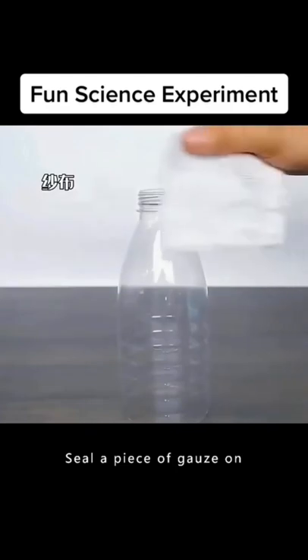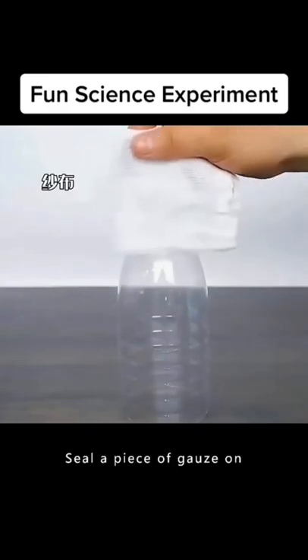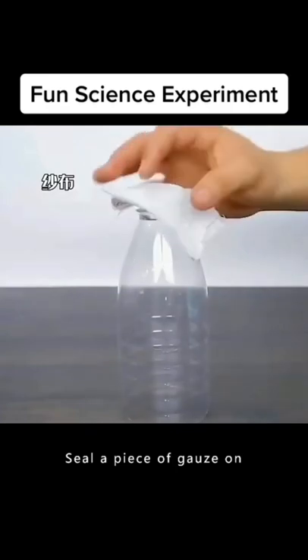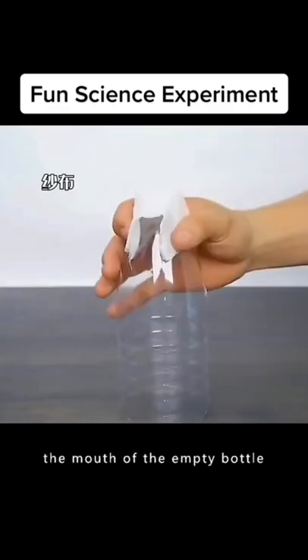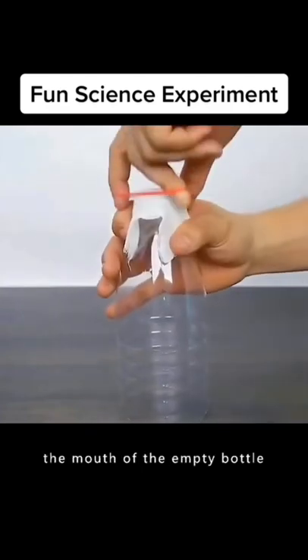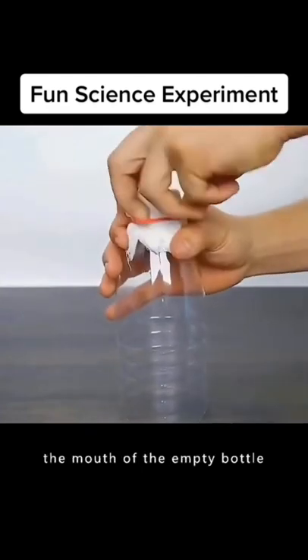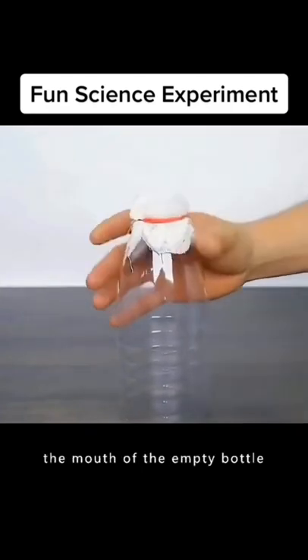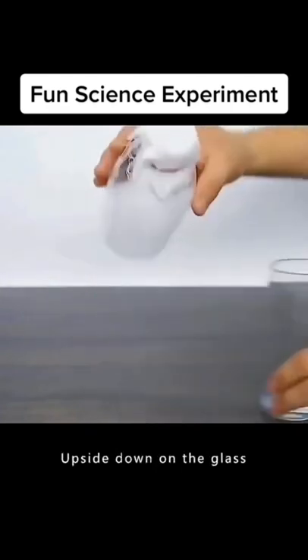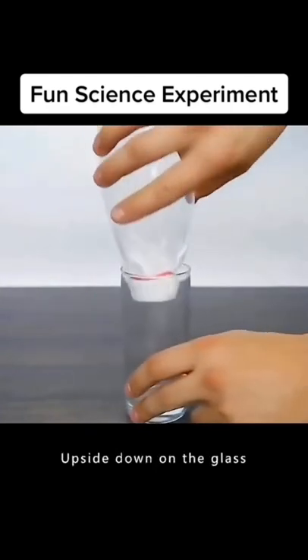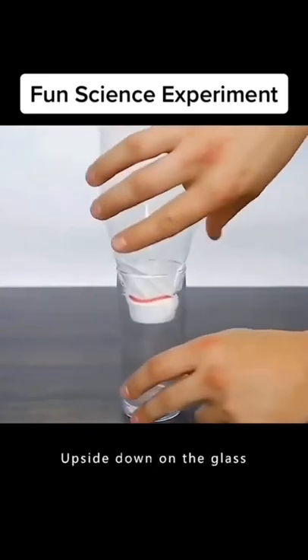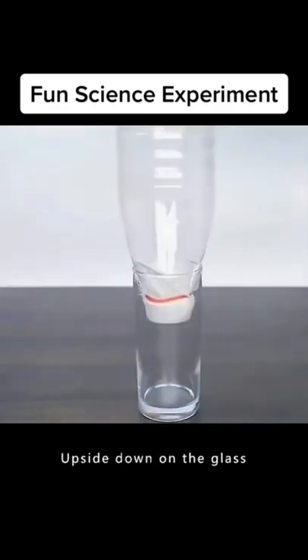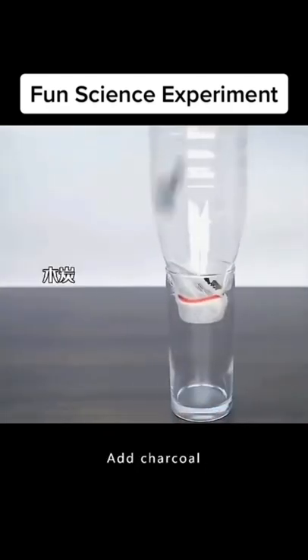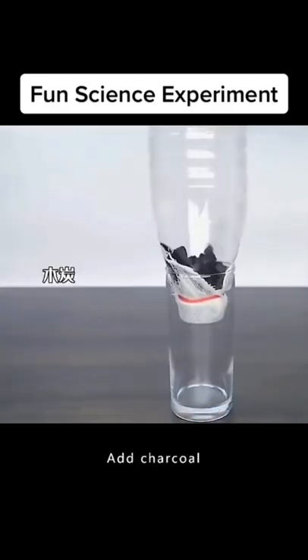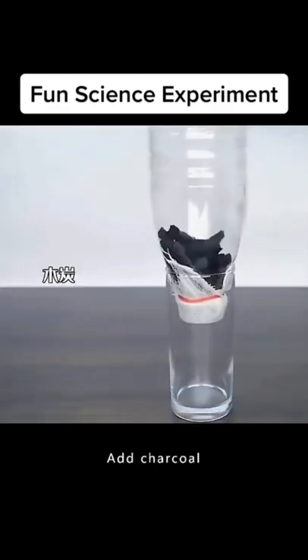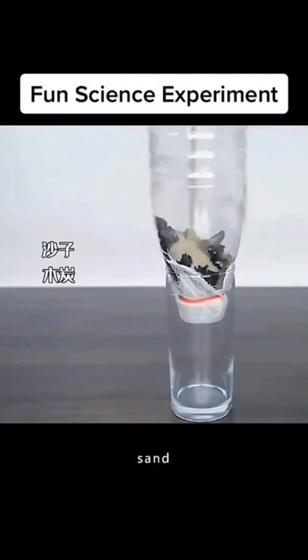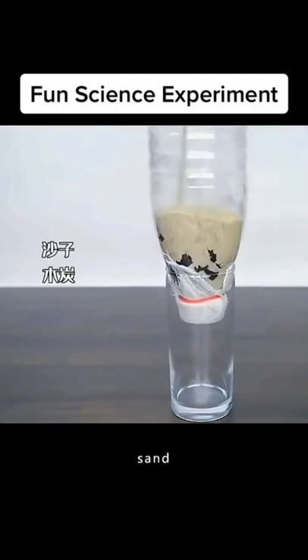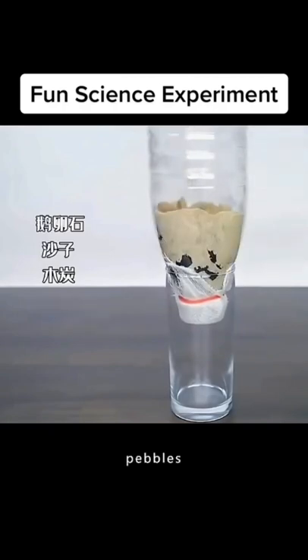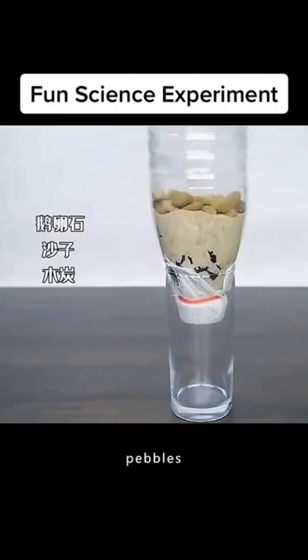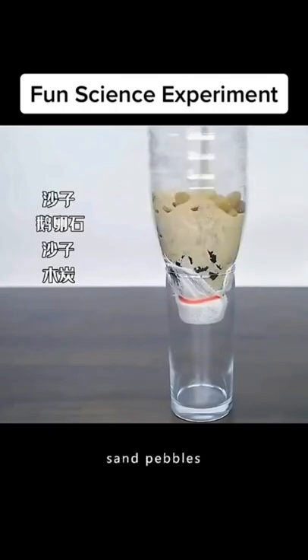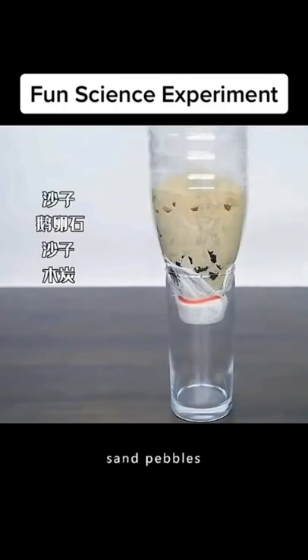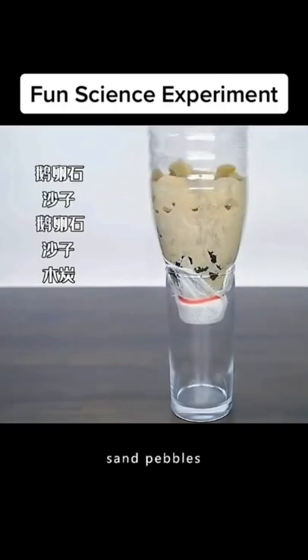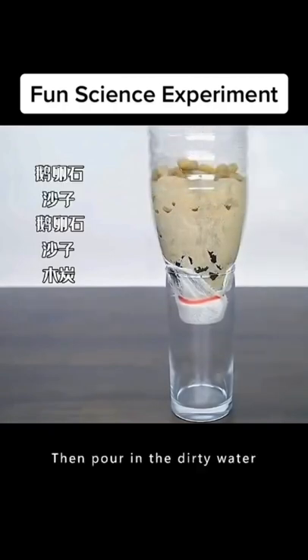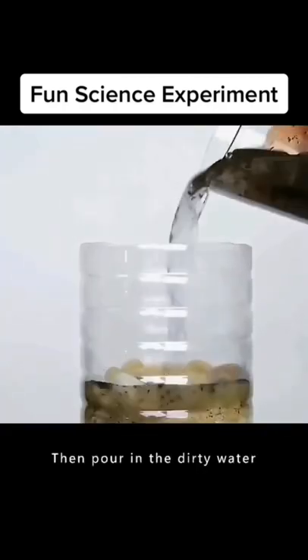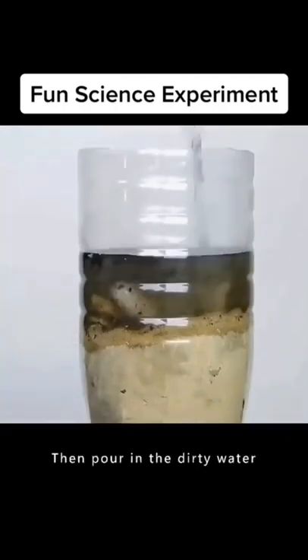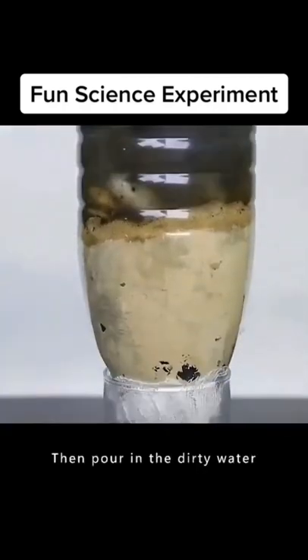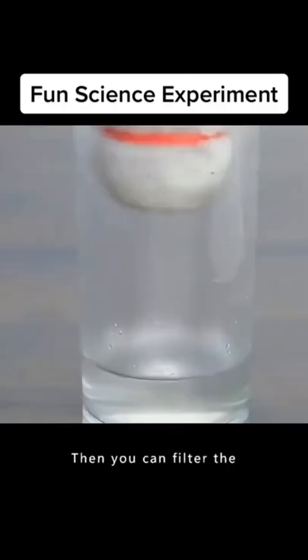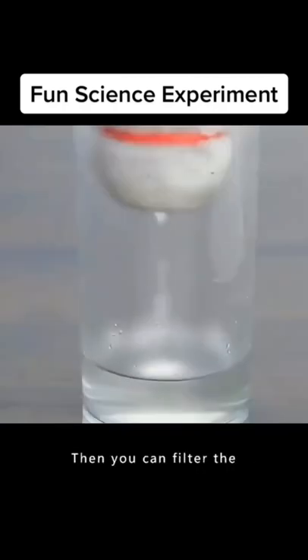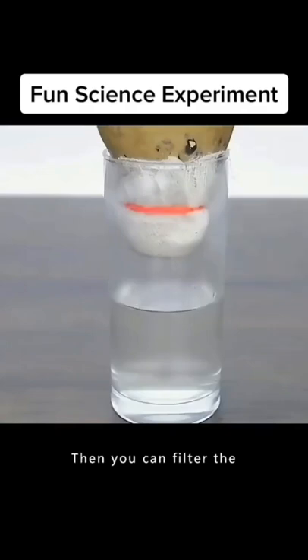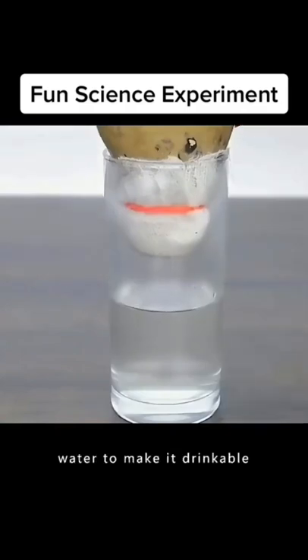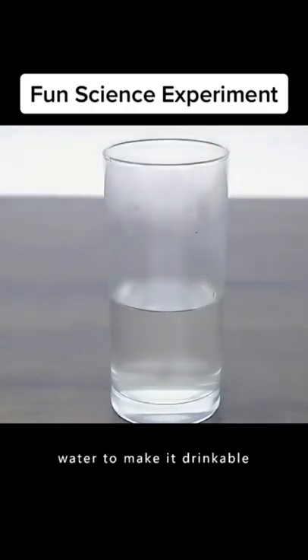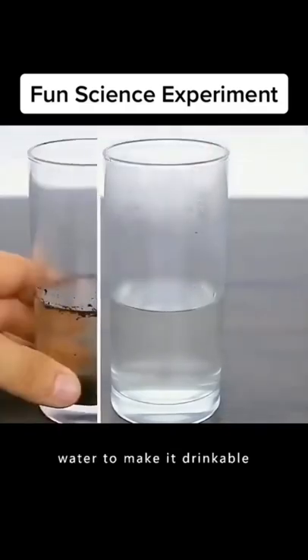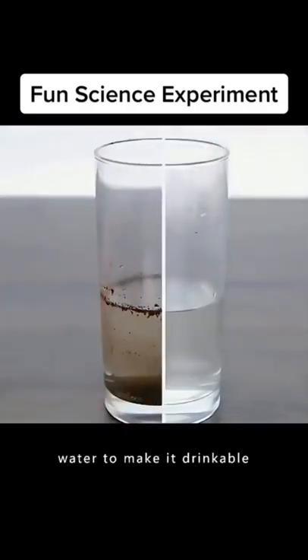Seal a piece of gauze on the mouth of an empty bottle, then place it upside down on a glass. Add charcoal, sand, pebbles, sand, and pebbles in layers. Then pour in the dirty water, and you can filter the water to make it drinkable.